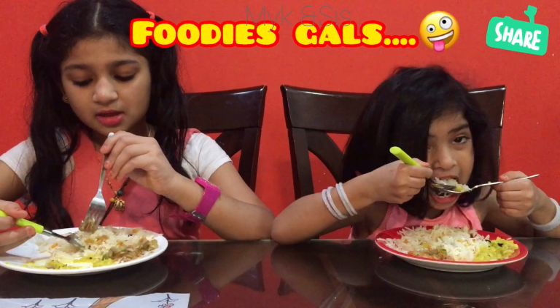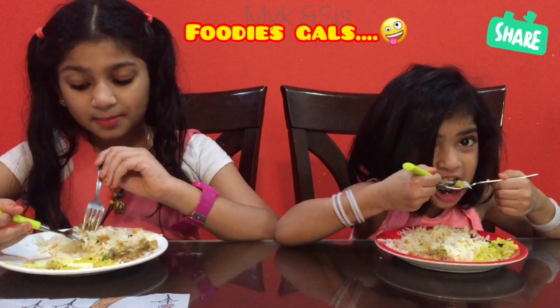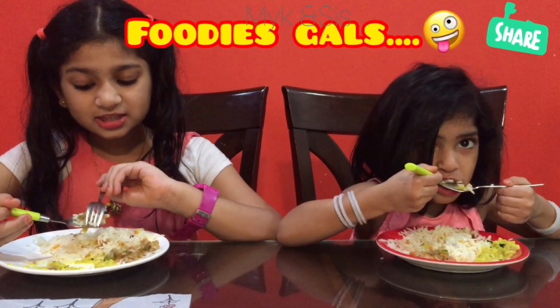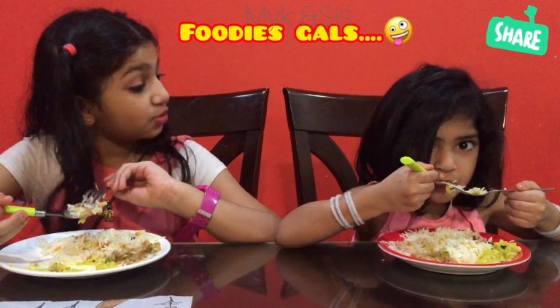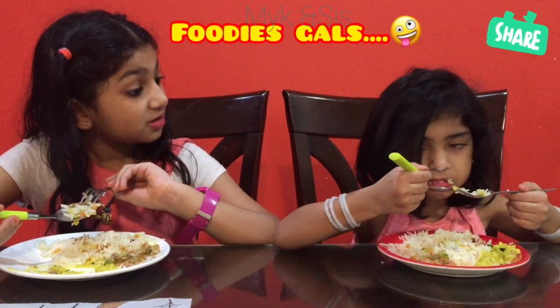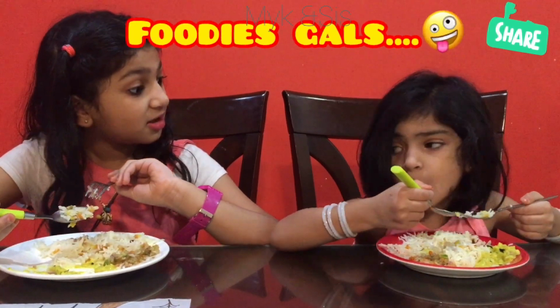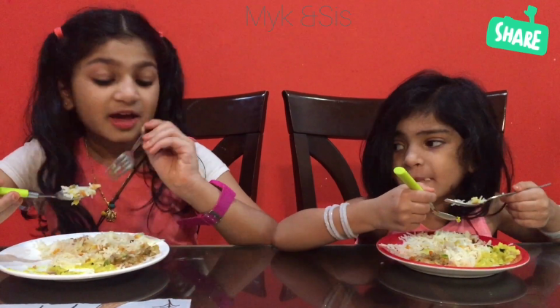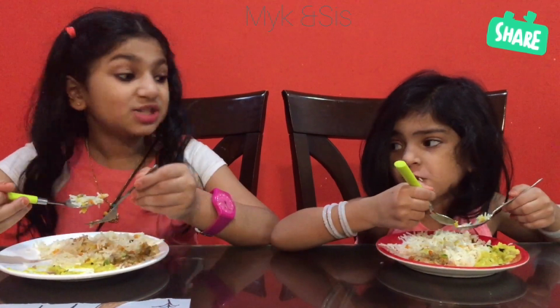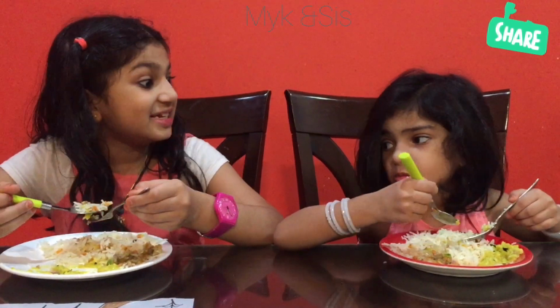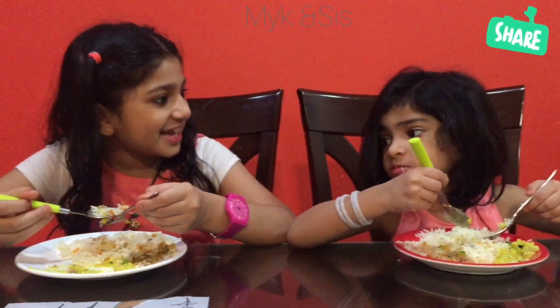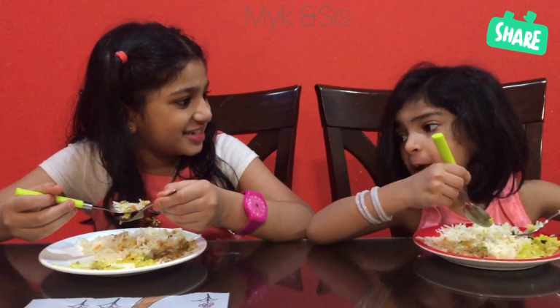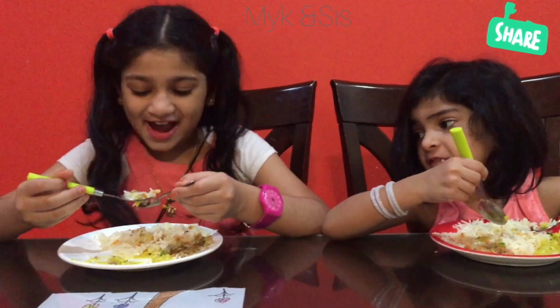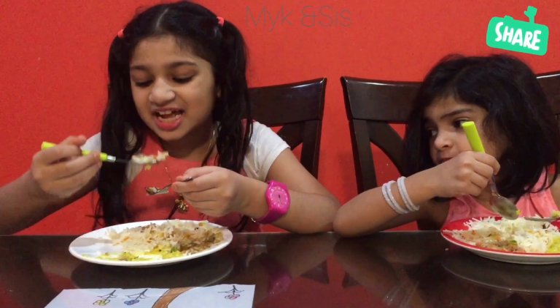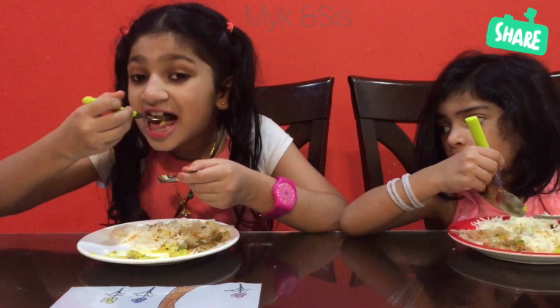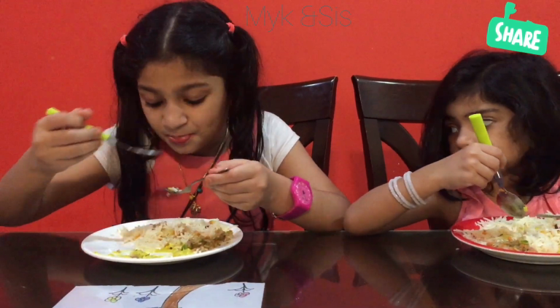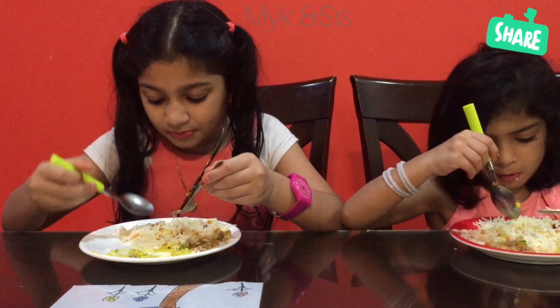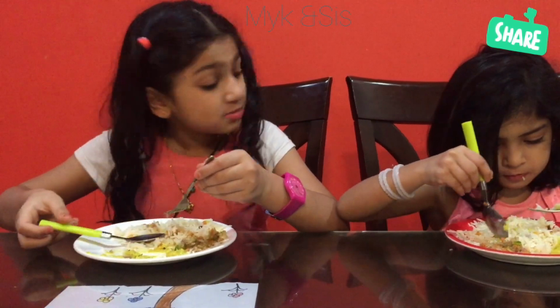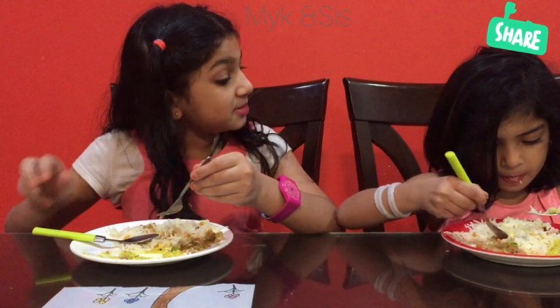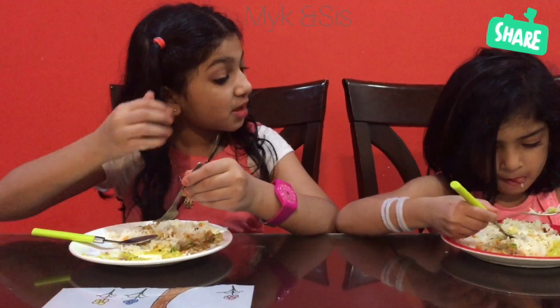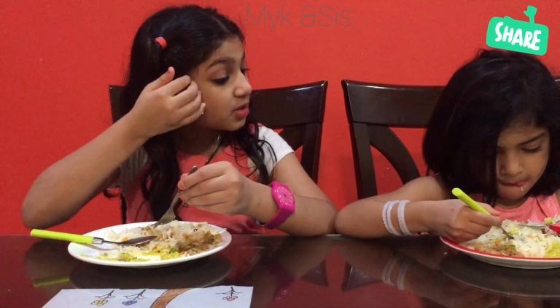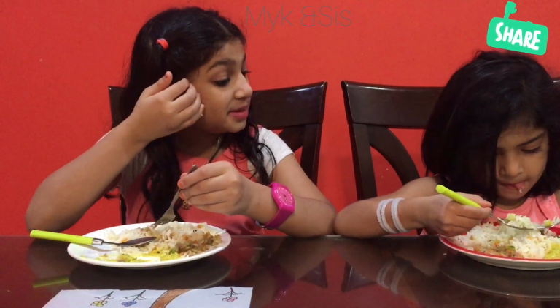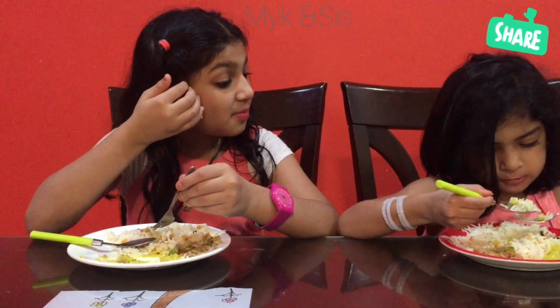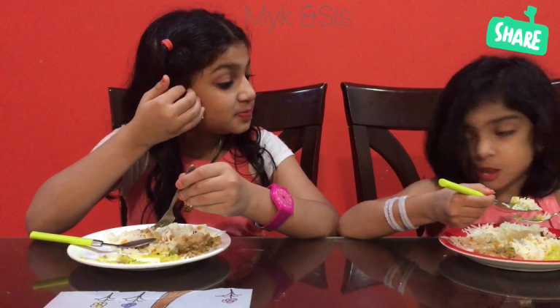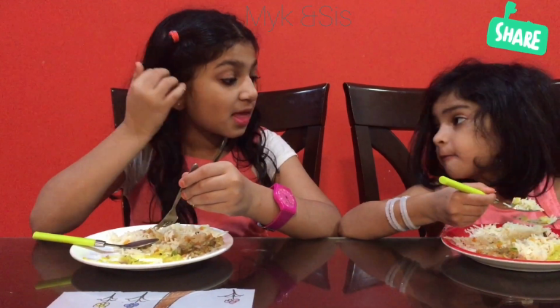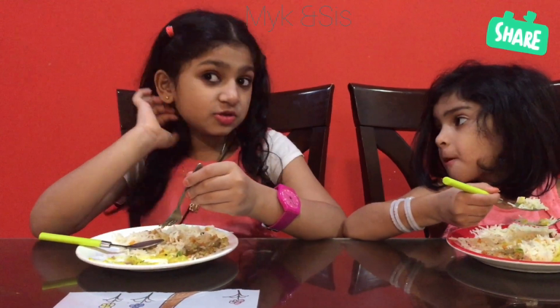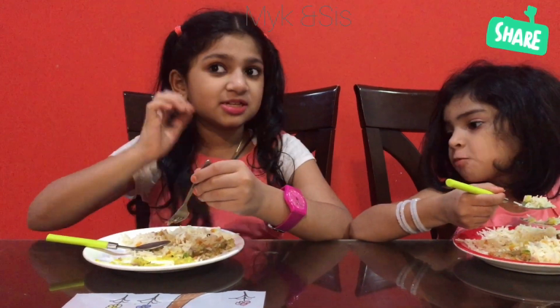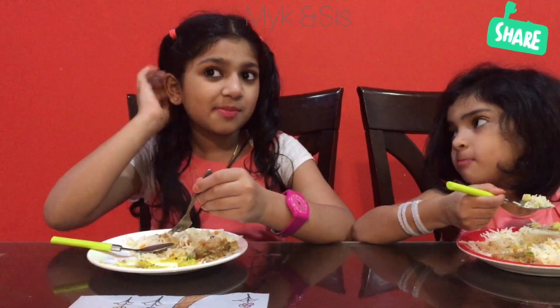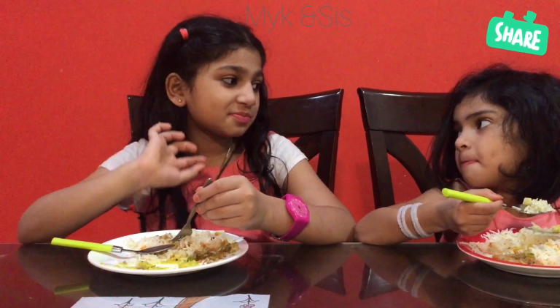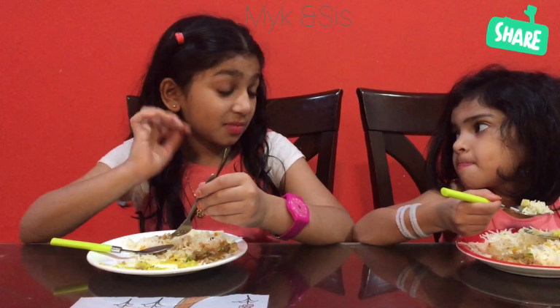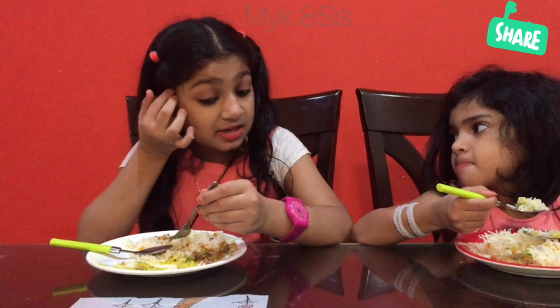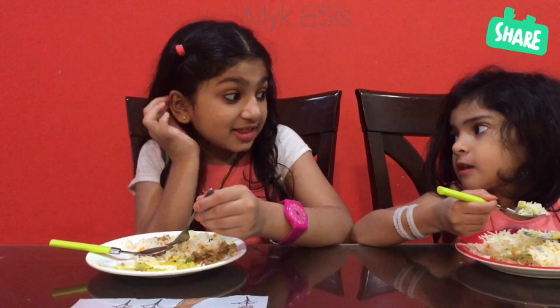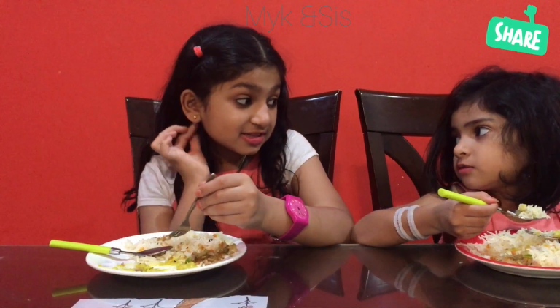Maybe you like this food? It's really tasty, right? You have it? You like this? Like this!